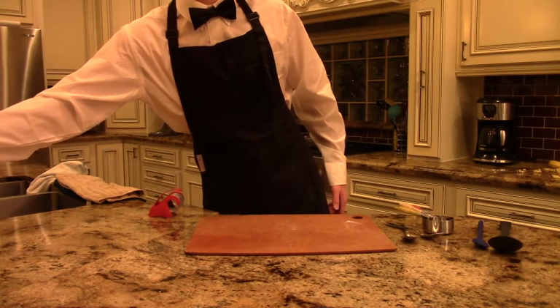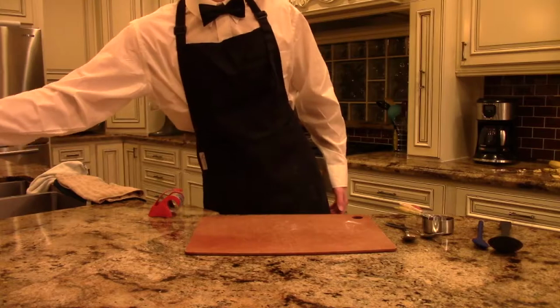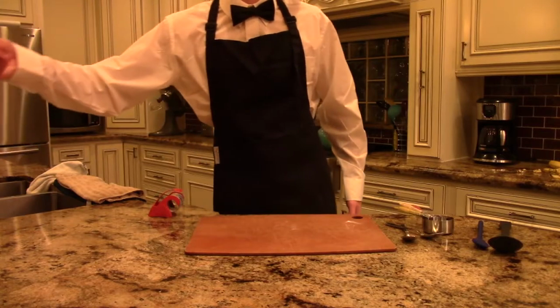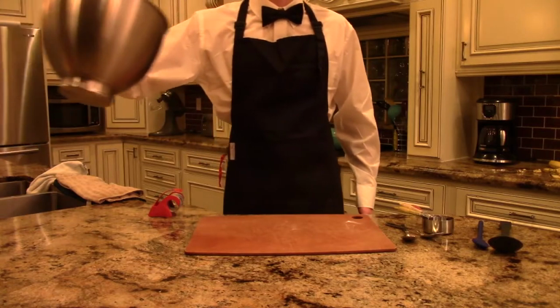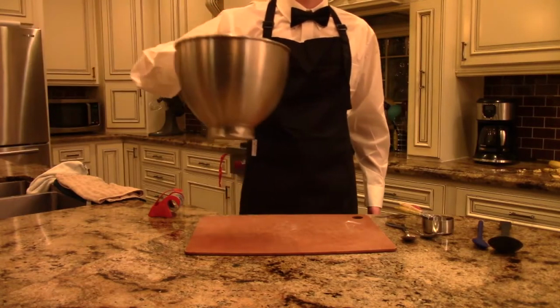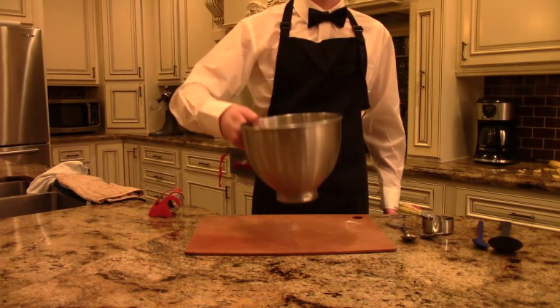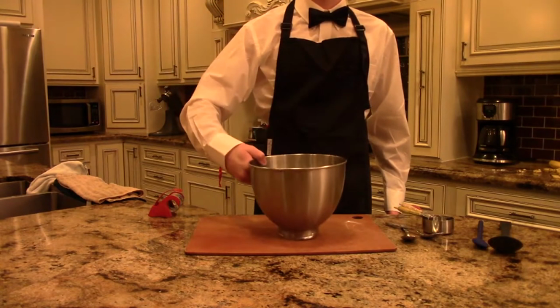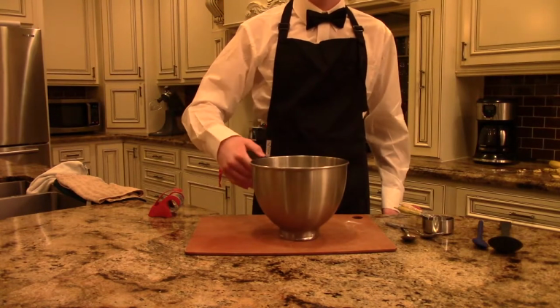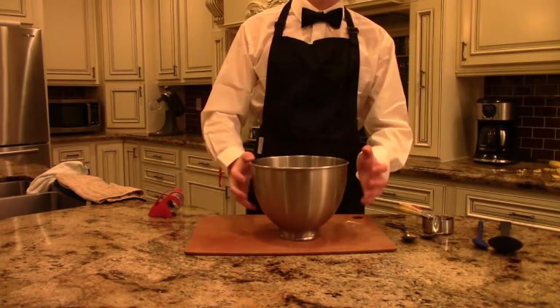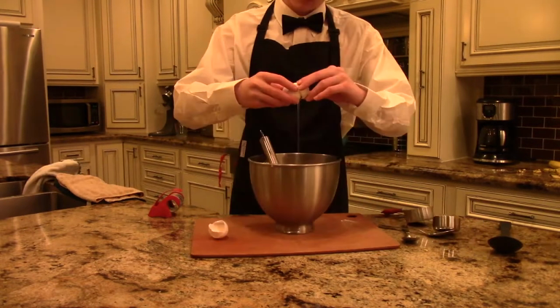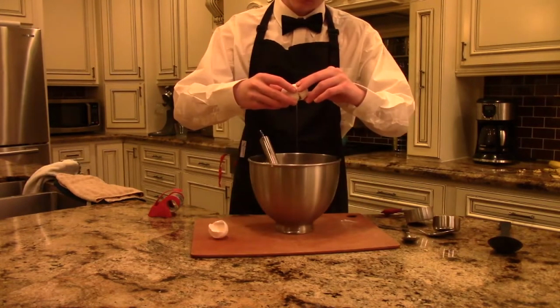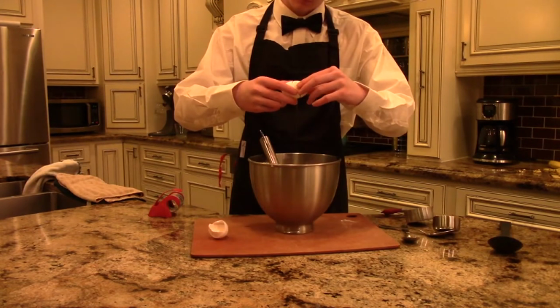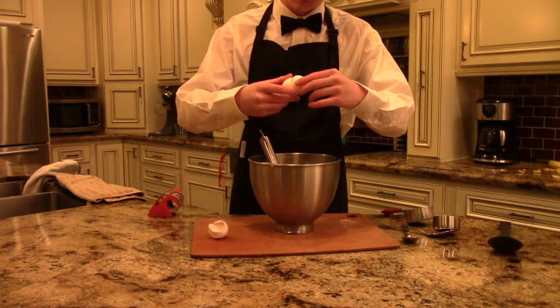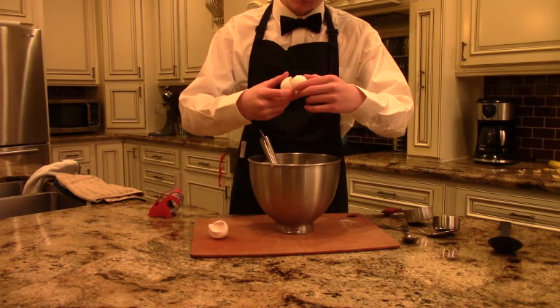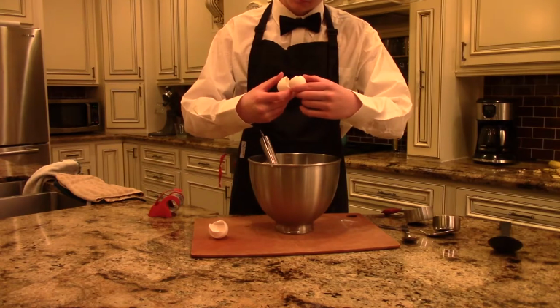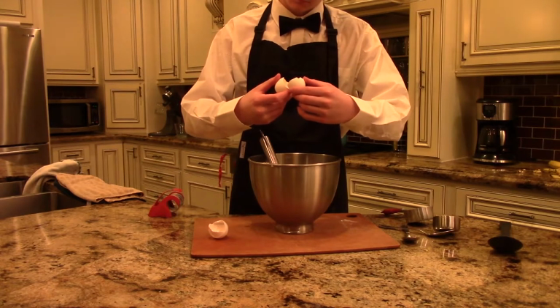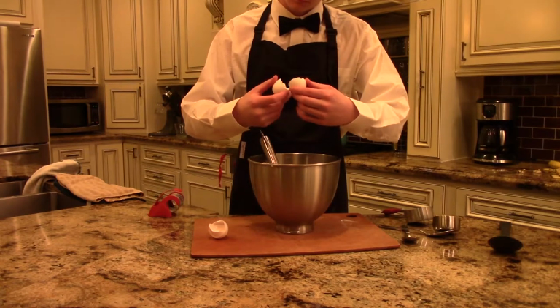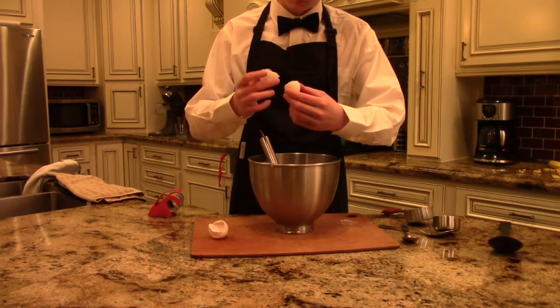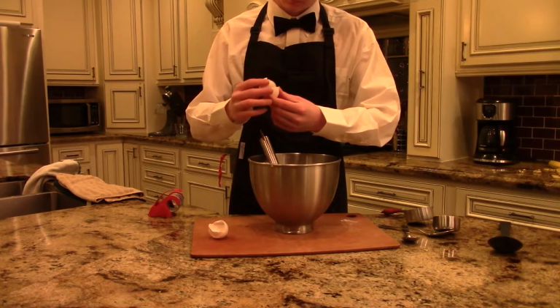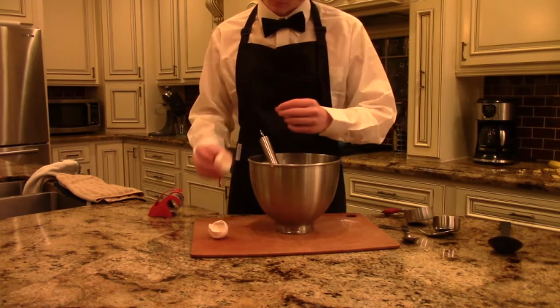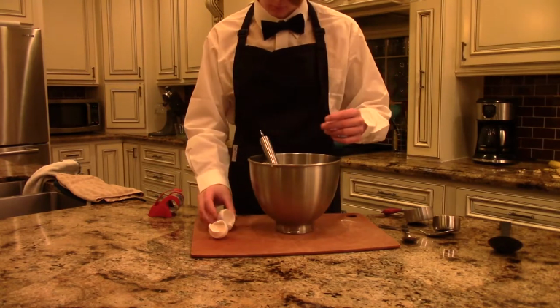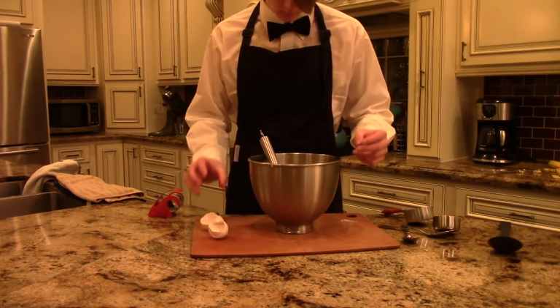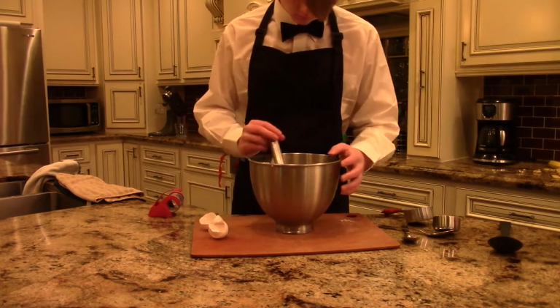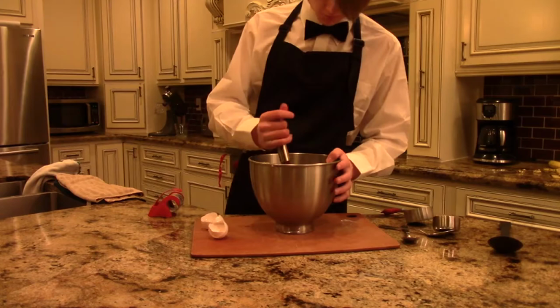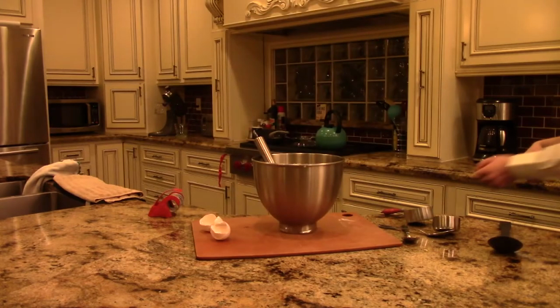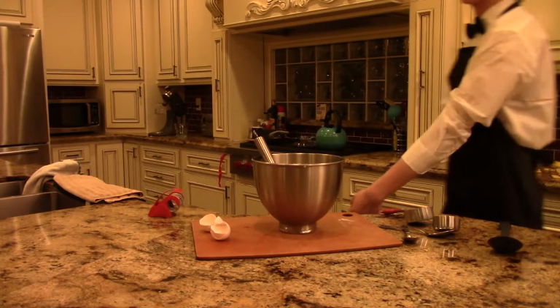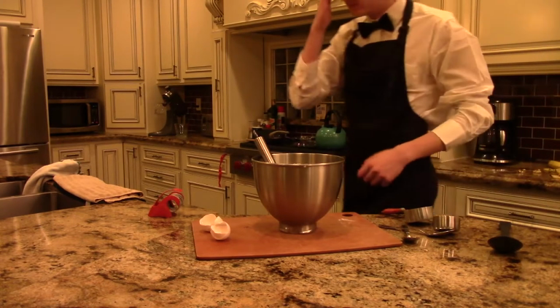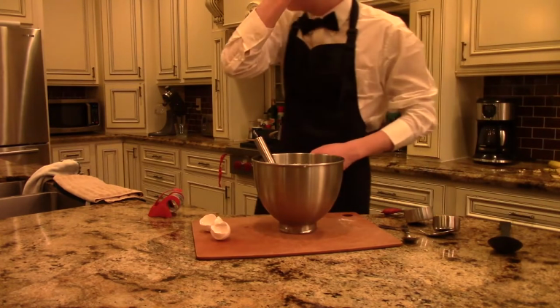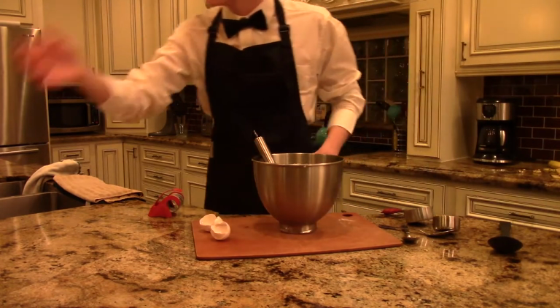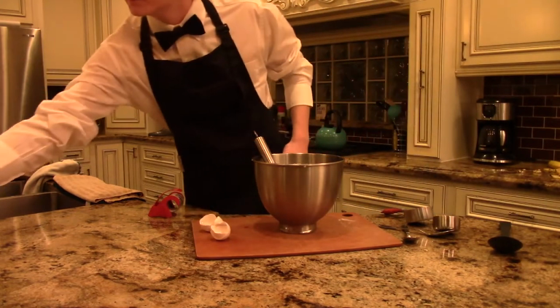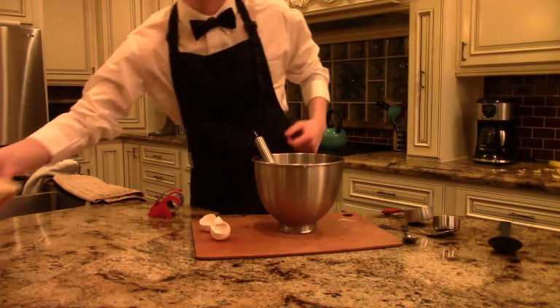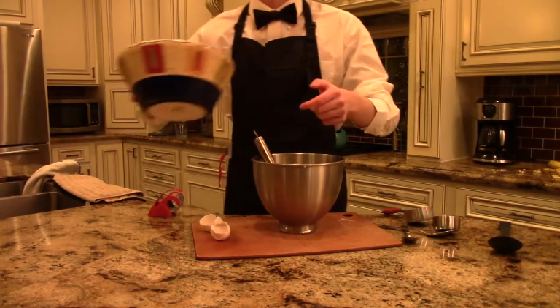Then, after mixing half a cup of melted butter with one cup of sugar in a separate mixing bowl, add two eggs, one at a time. After that, add a tablespoon of milk, then mix in the mashed bananas.